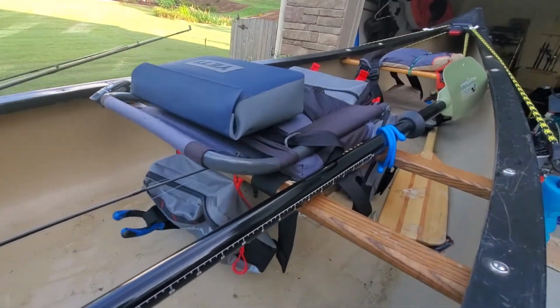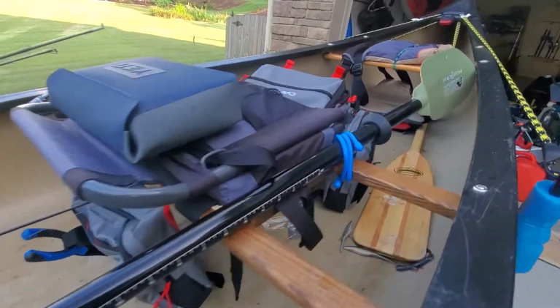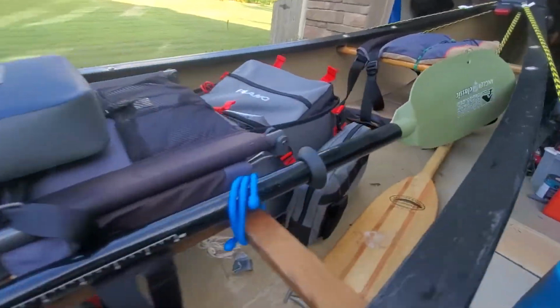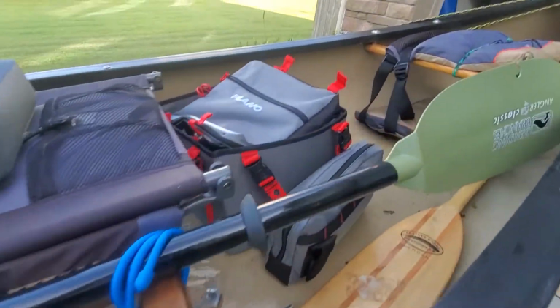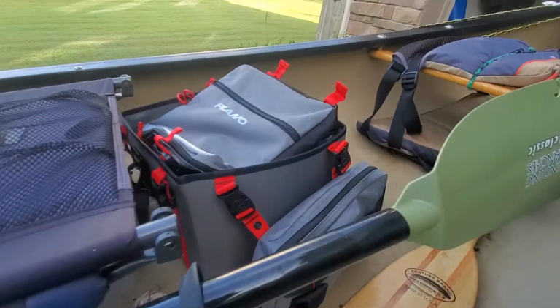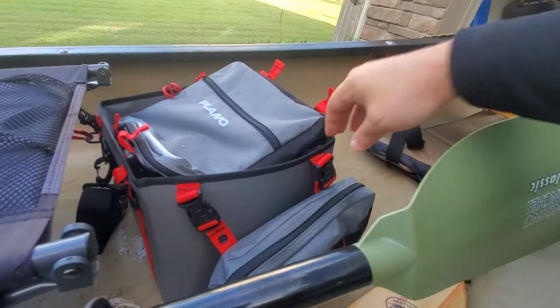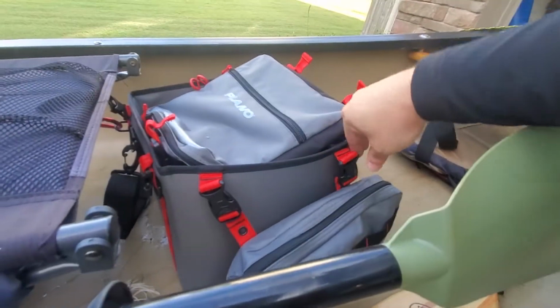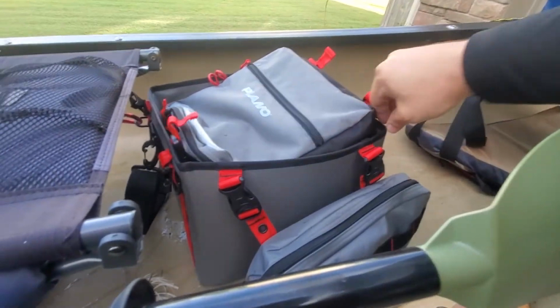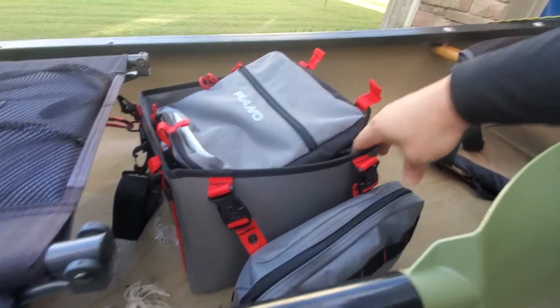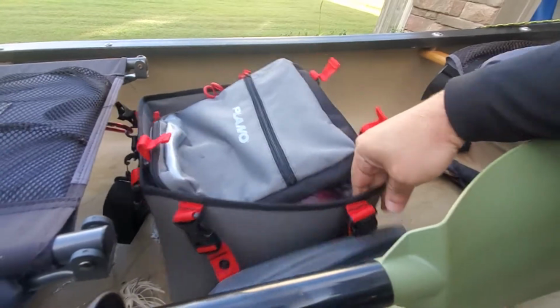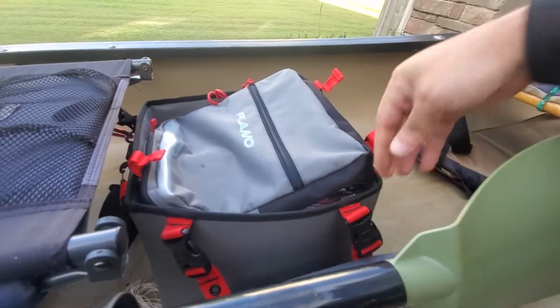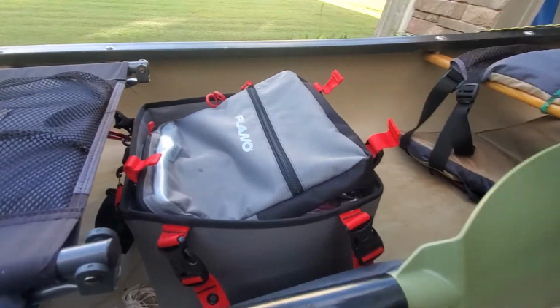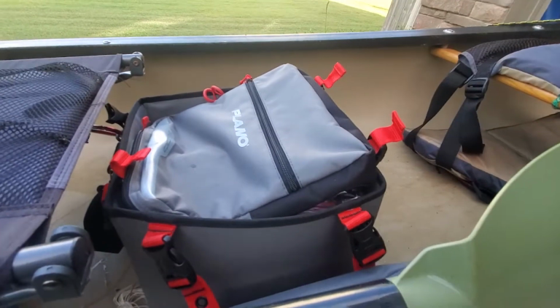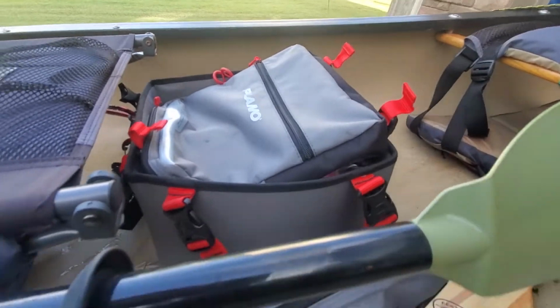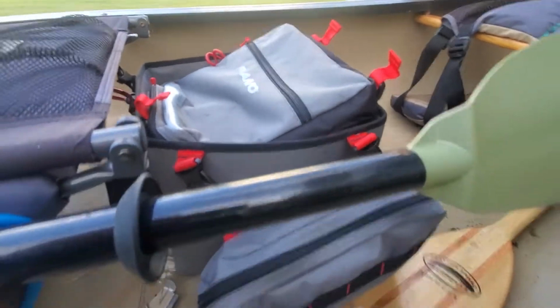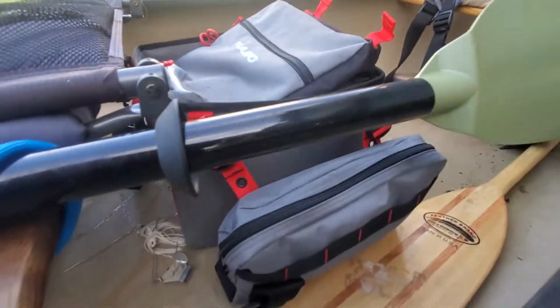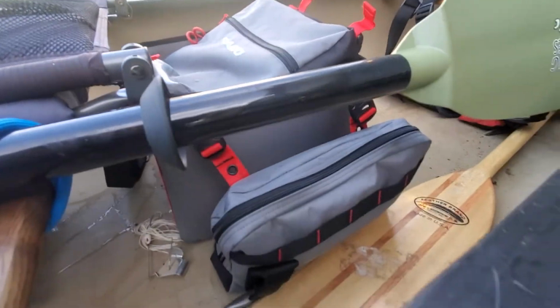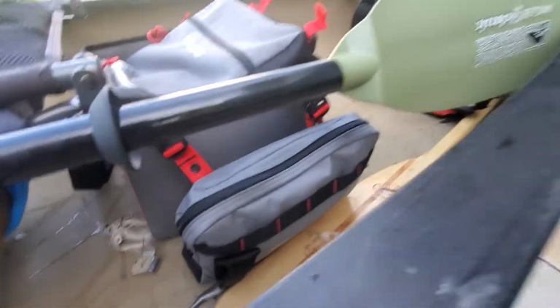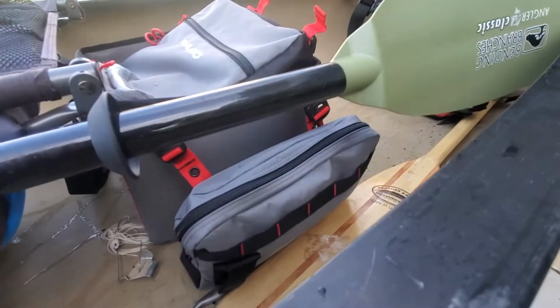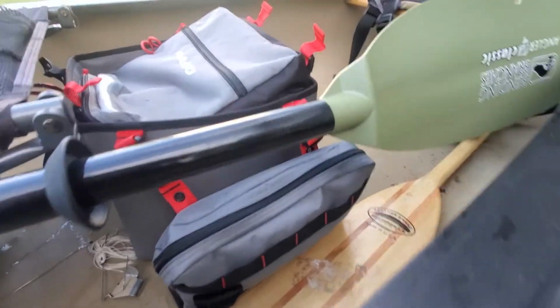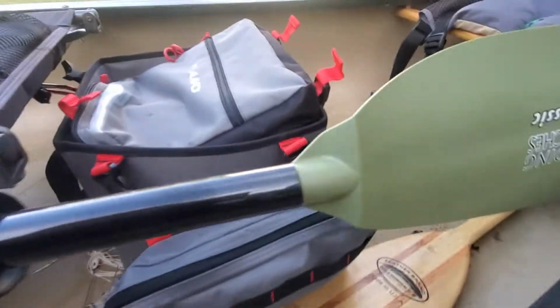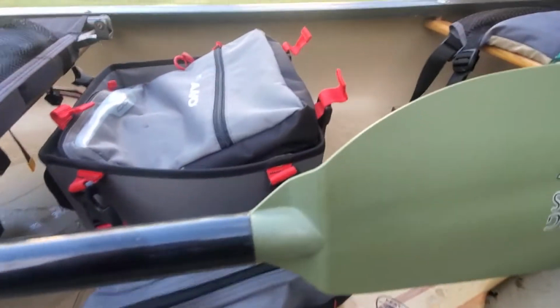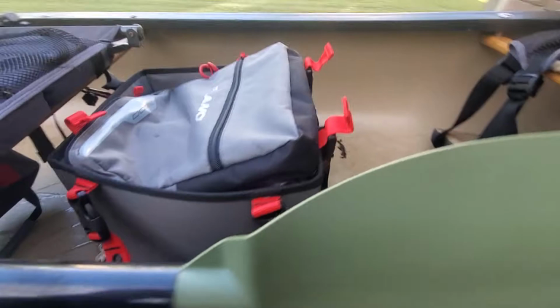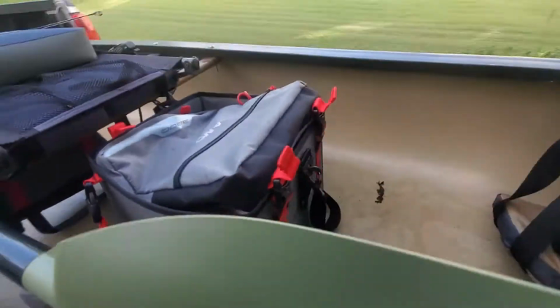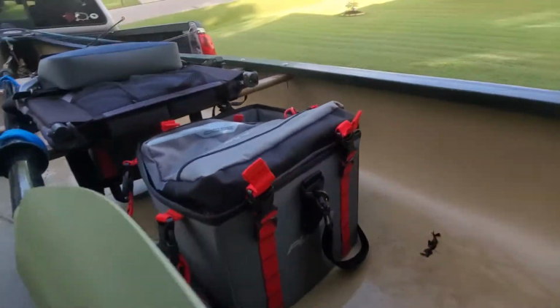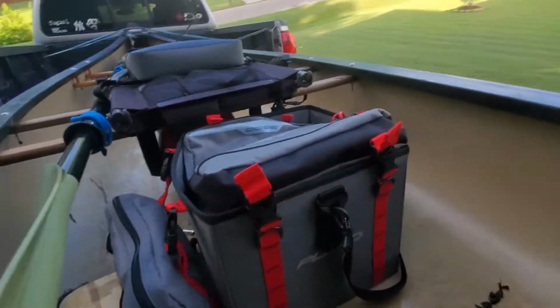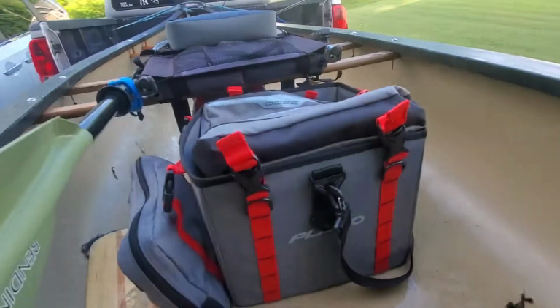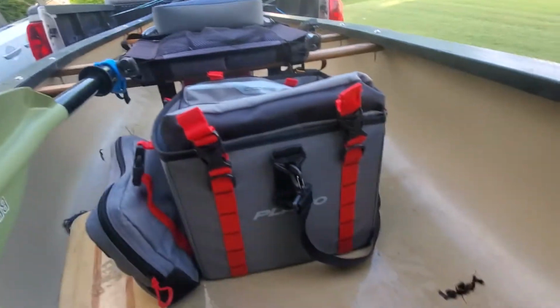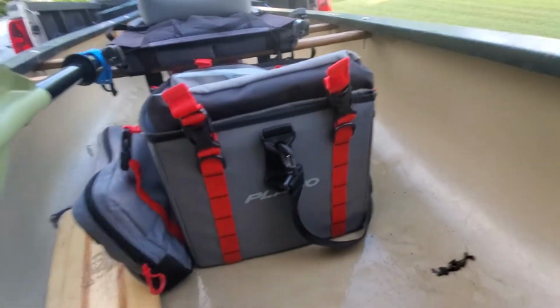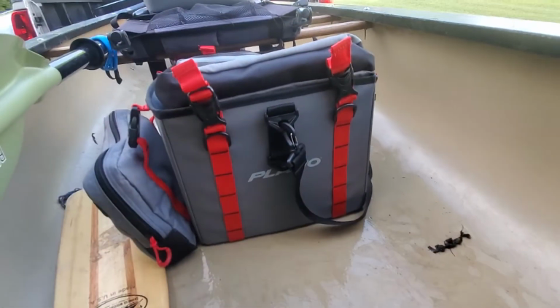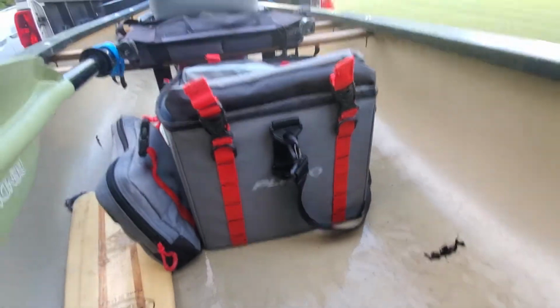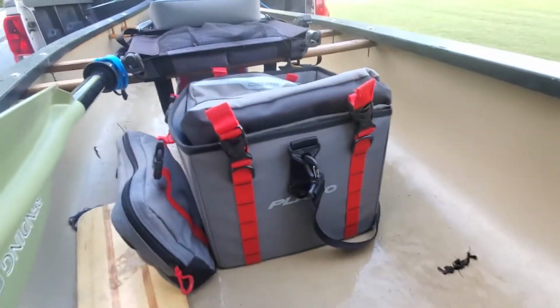There are some more detailed reviews out there. I just wanted to show it in the canoe because I think it works great. I don't have it in an actual crate — I have a crate in the garage, I just have yet to put it in one. I kind of like it on its own.